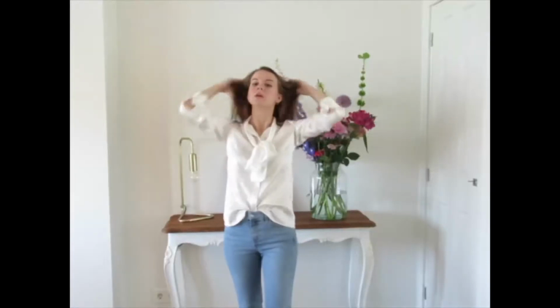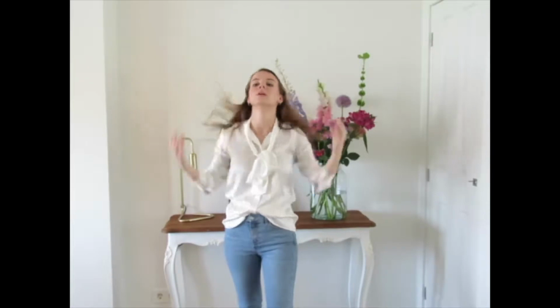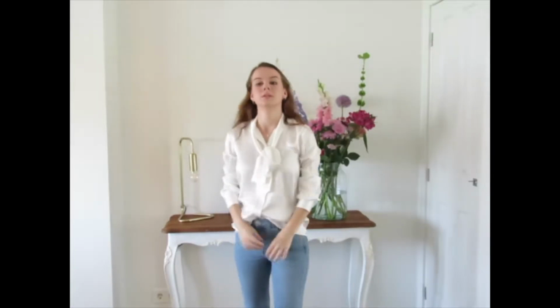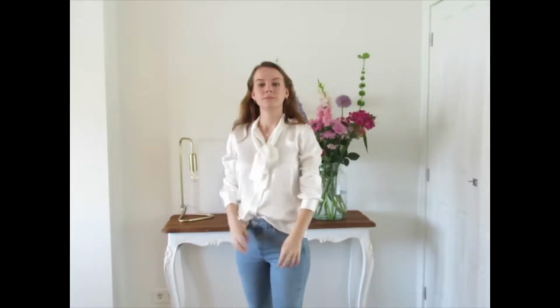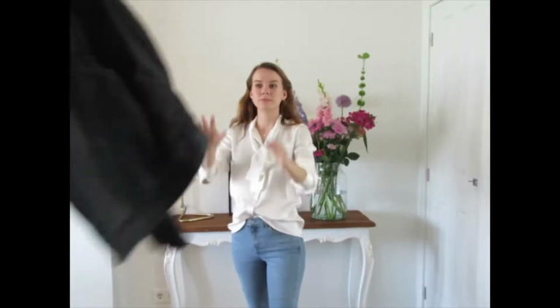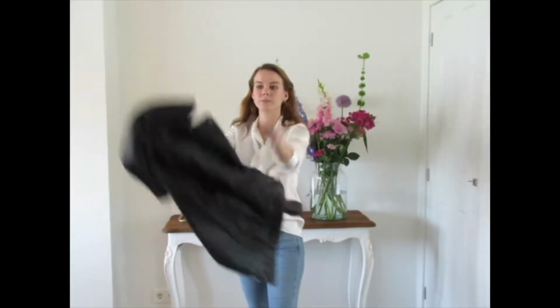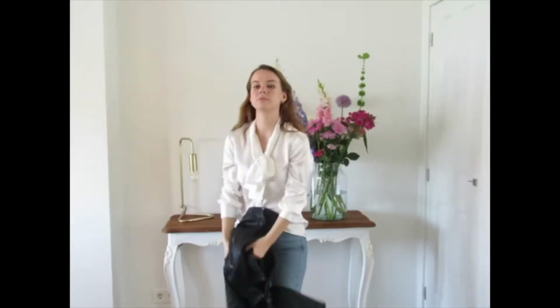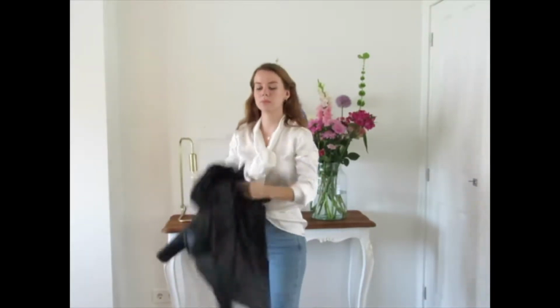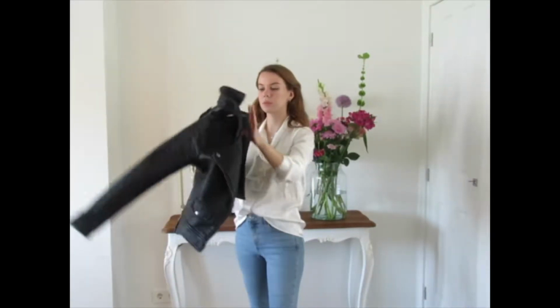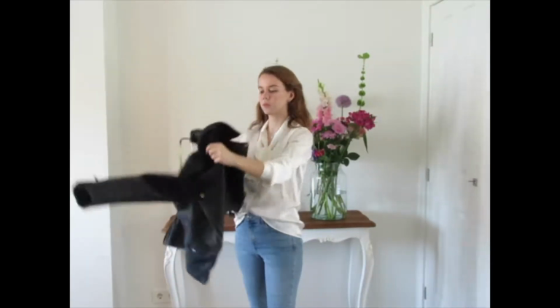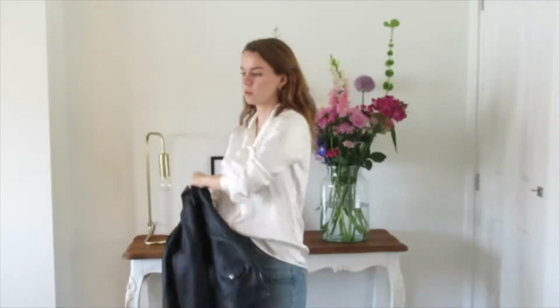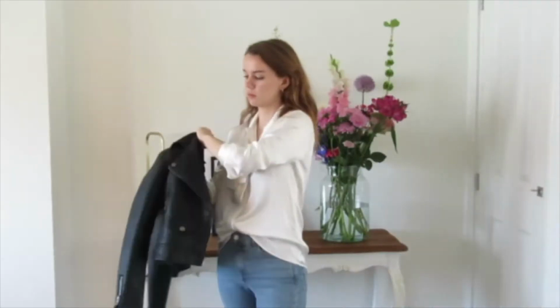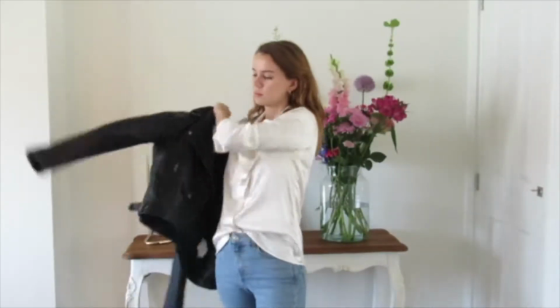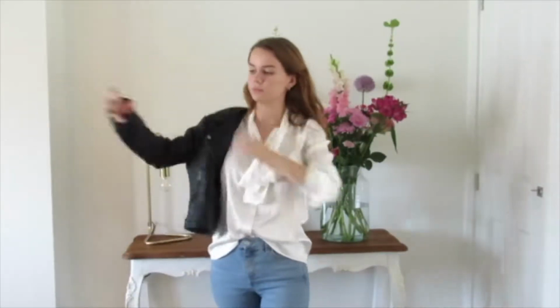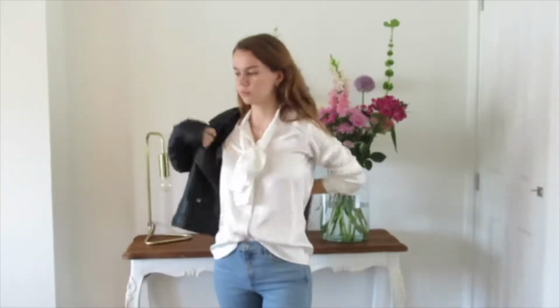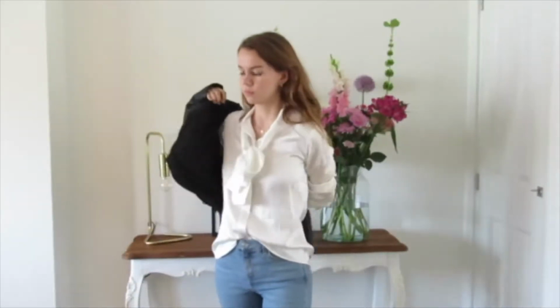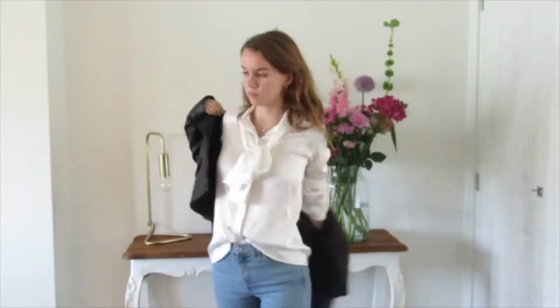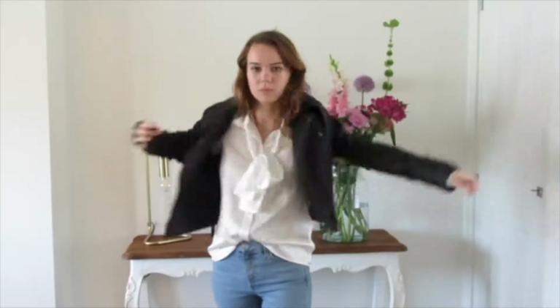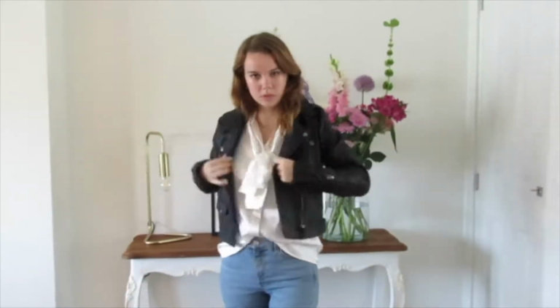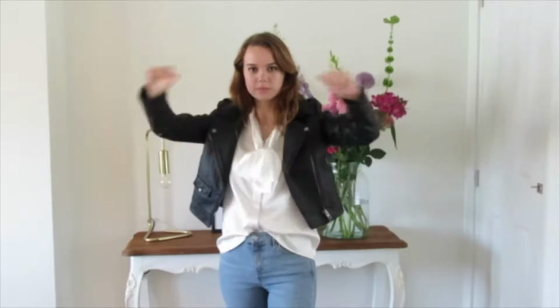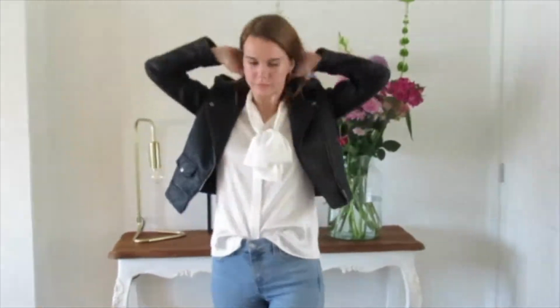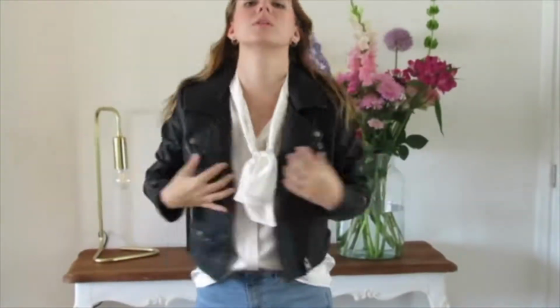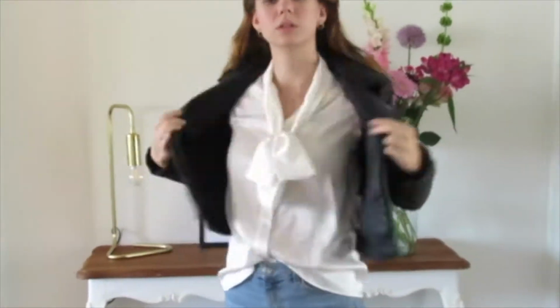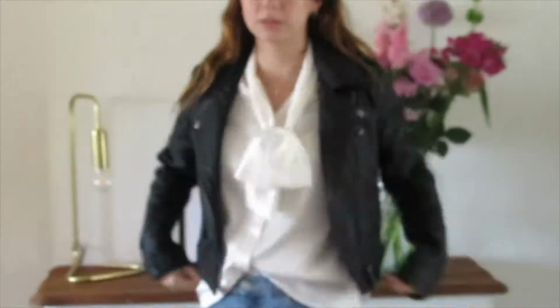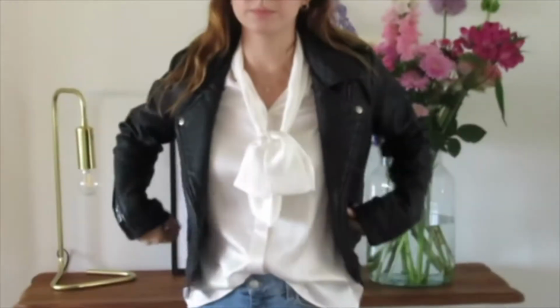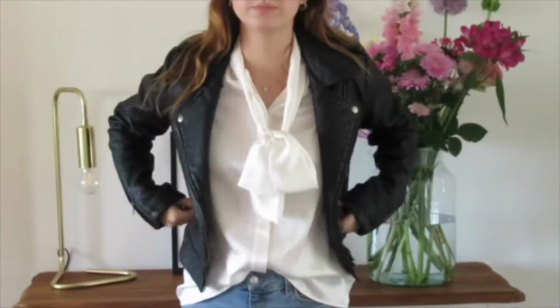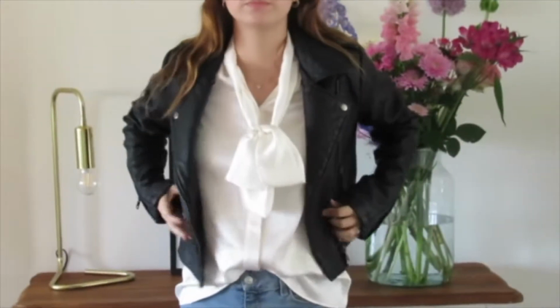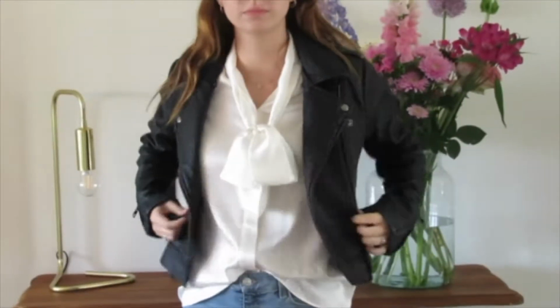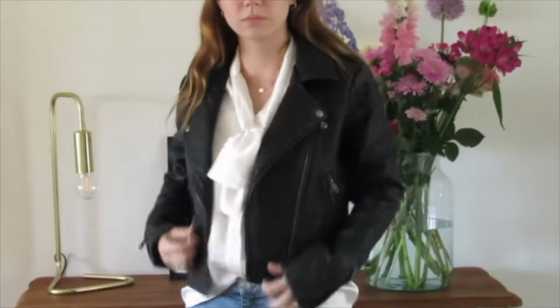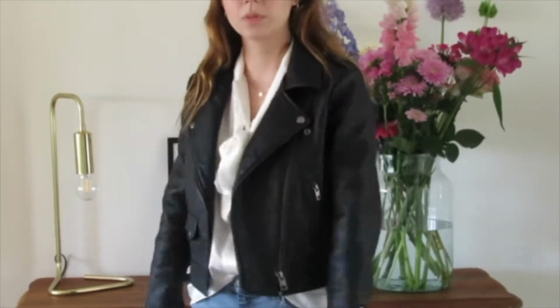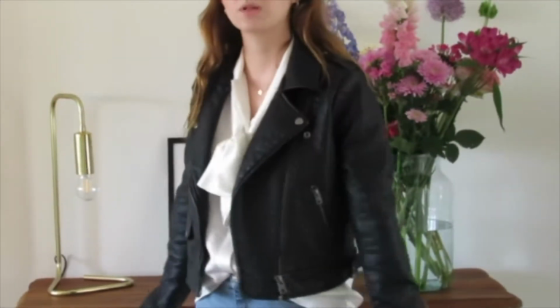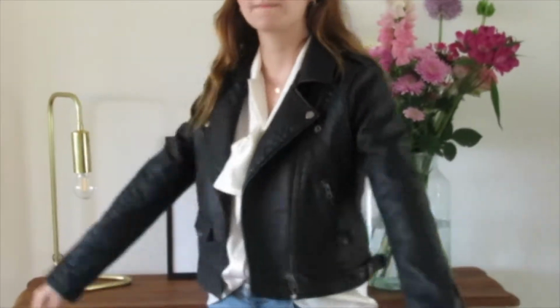For the second look I had the same outfit on but I threw on a leather jacket. I feel like a leather jacket always gives an outfit a little bit more of an edge.